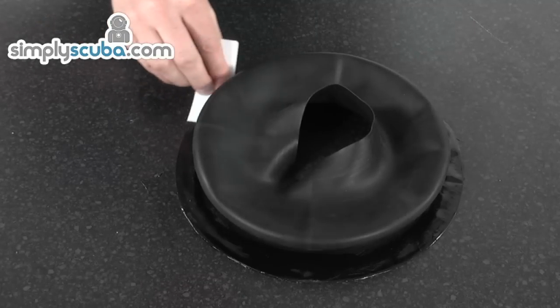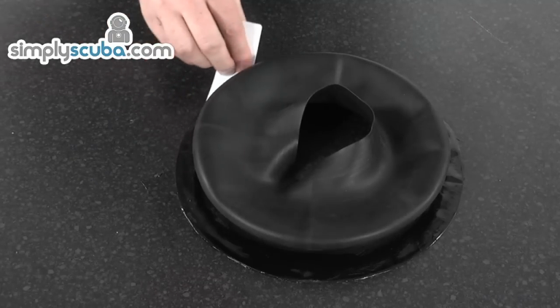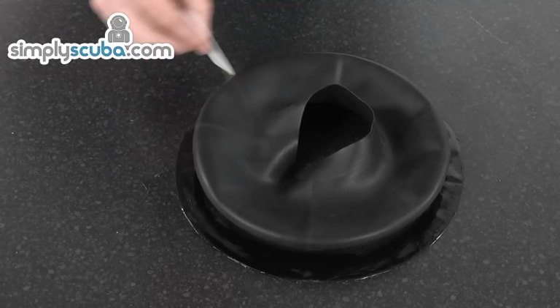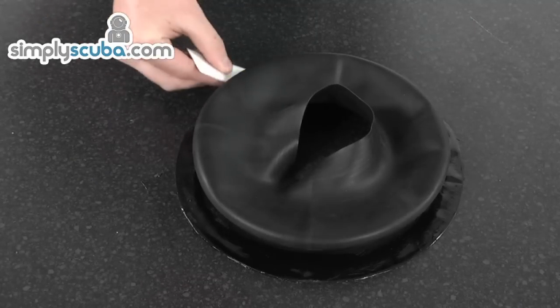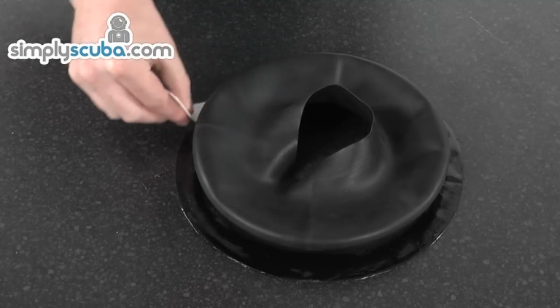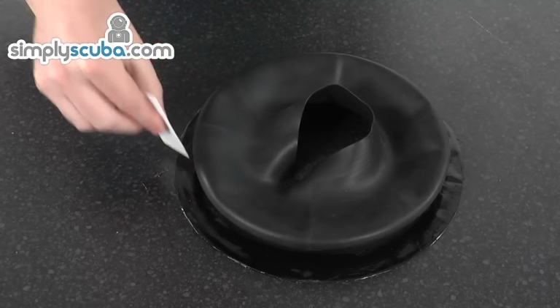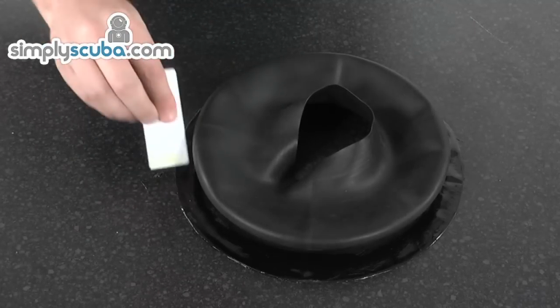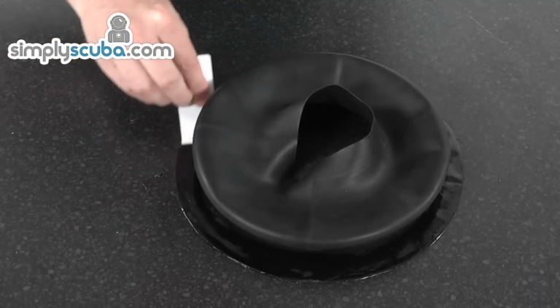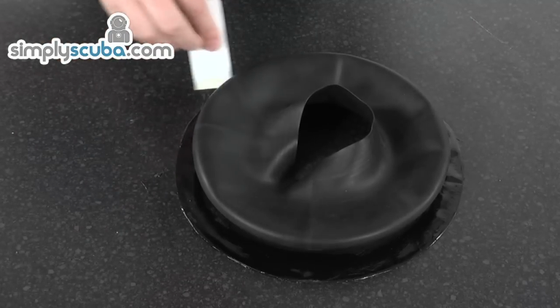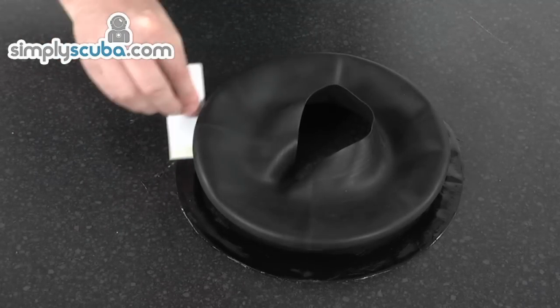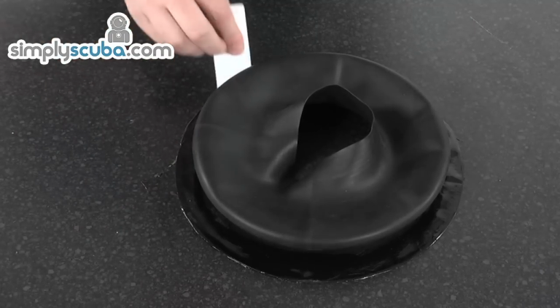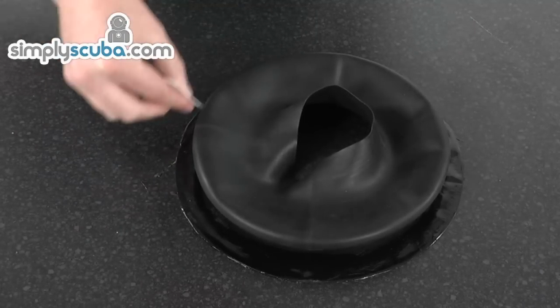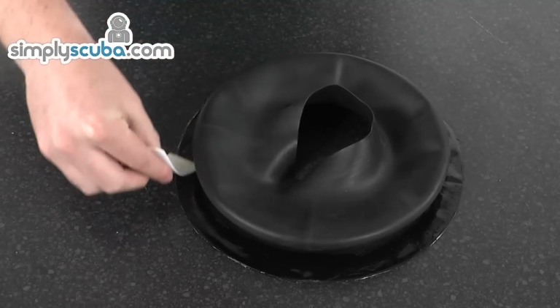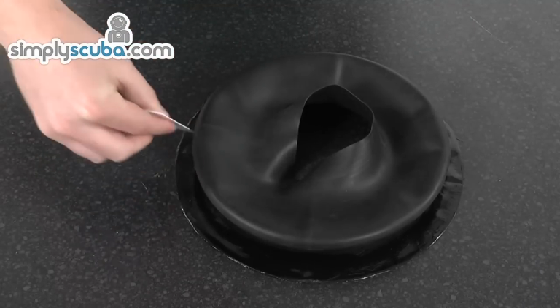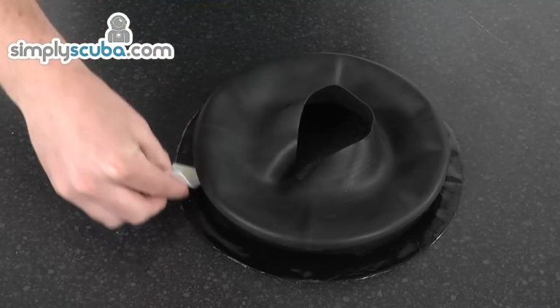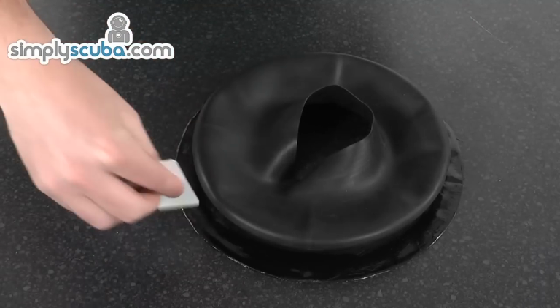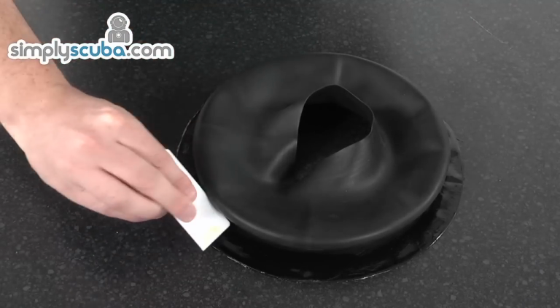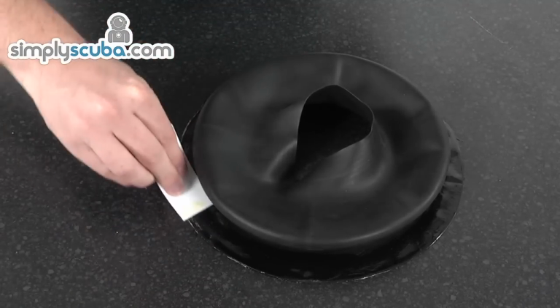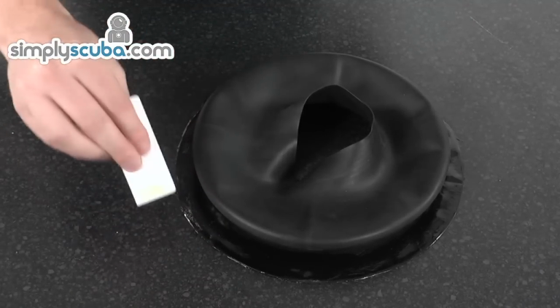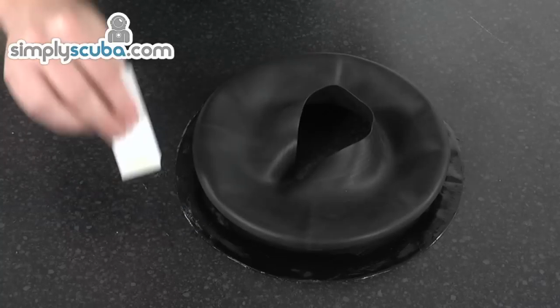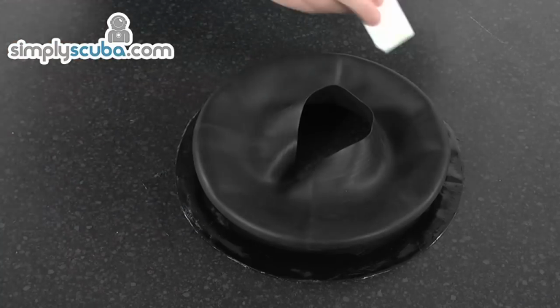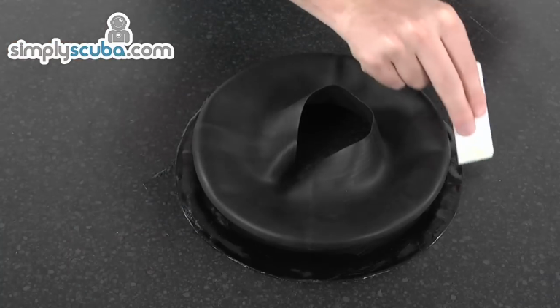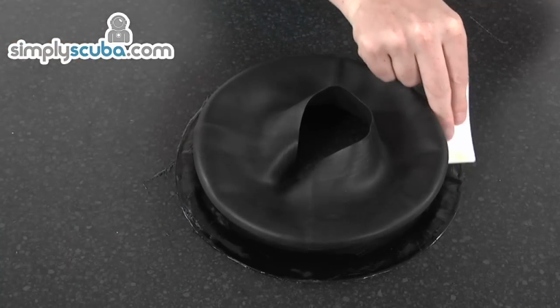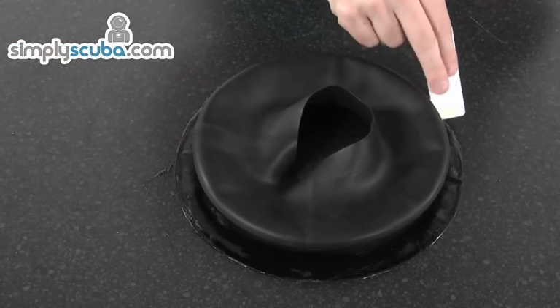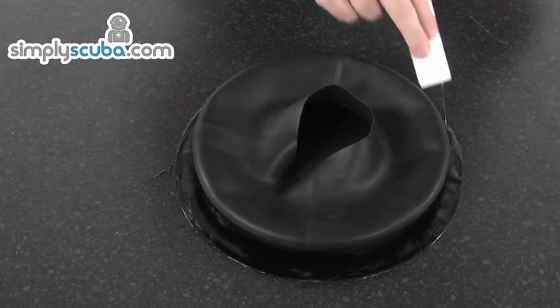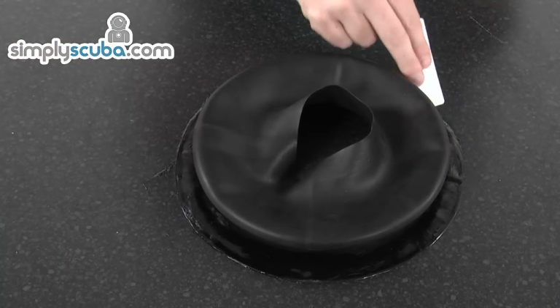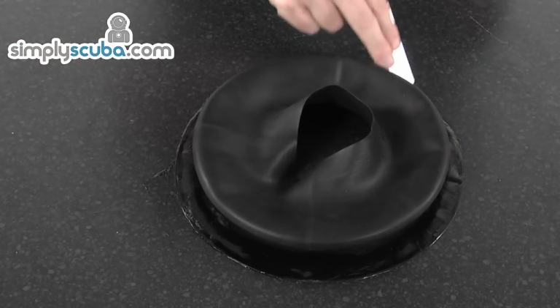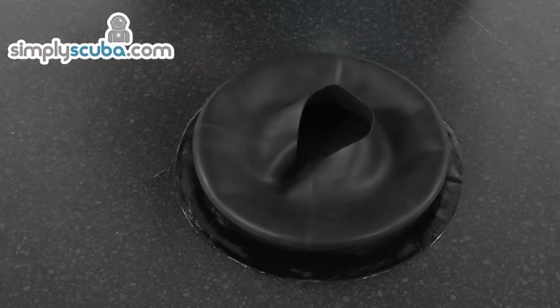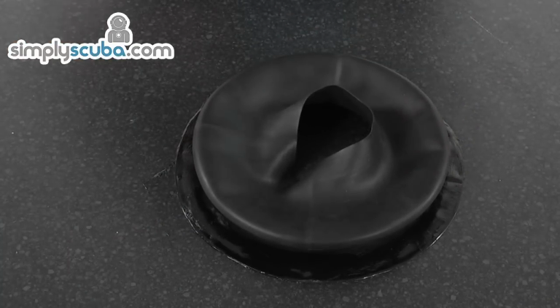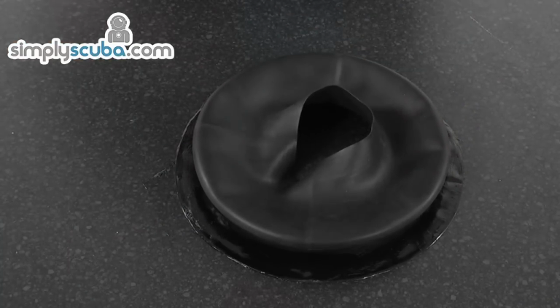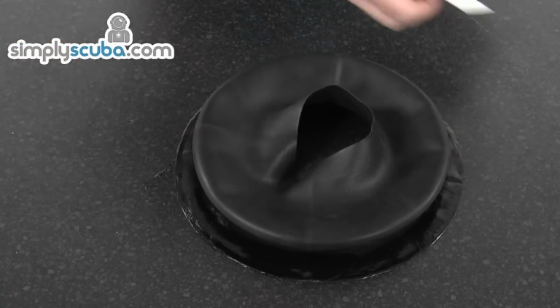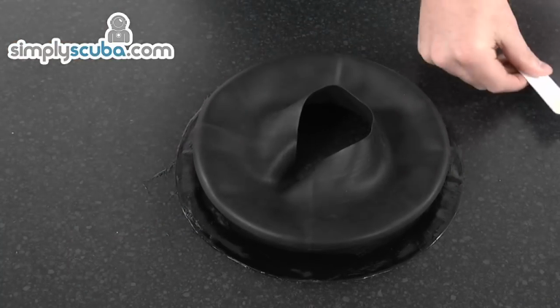Nice little spot on the back here. And that's that section done.